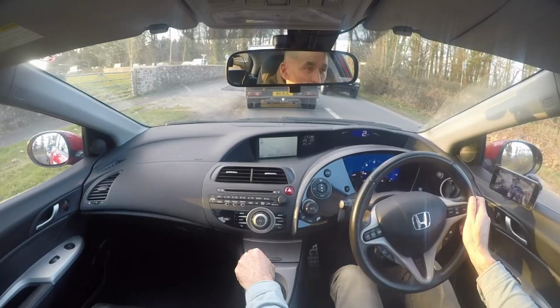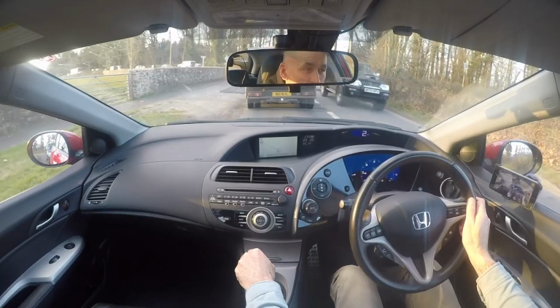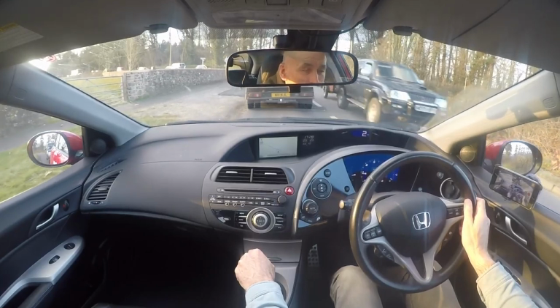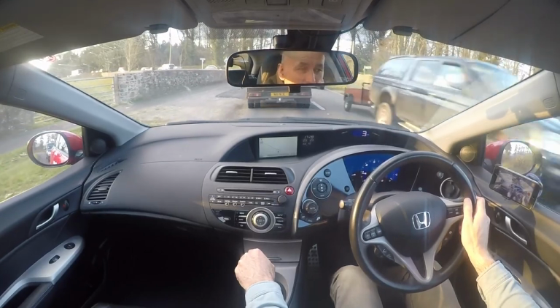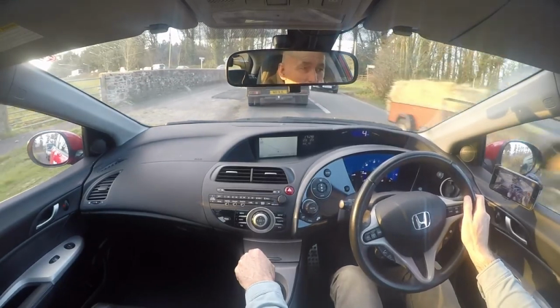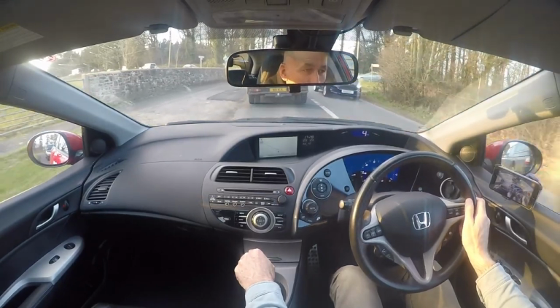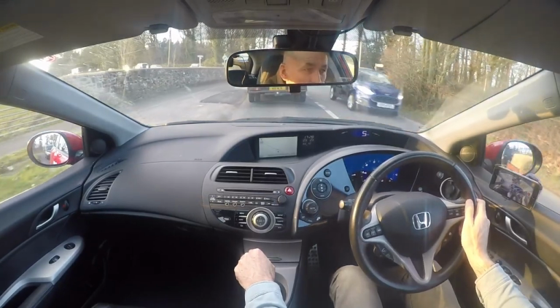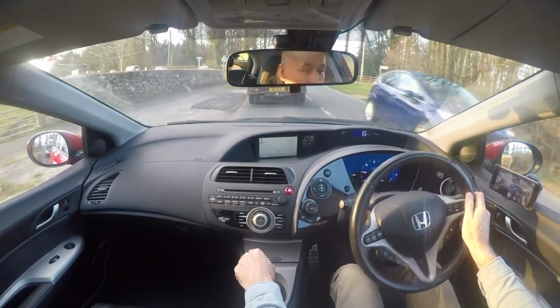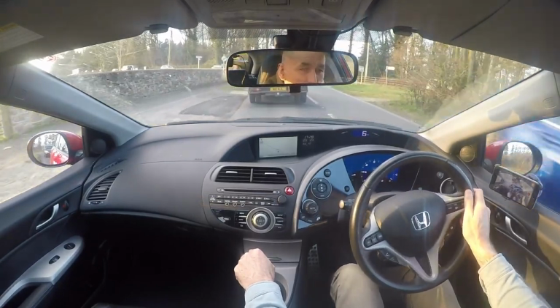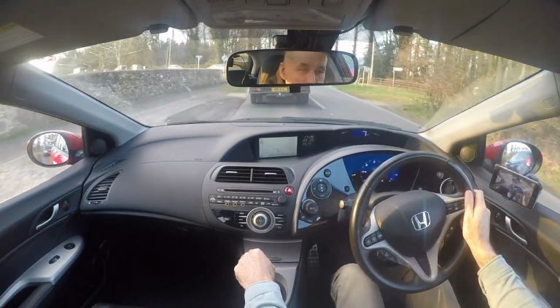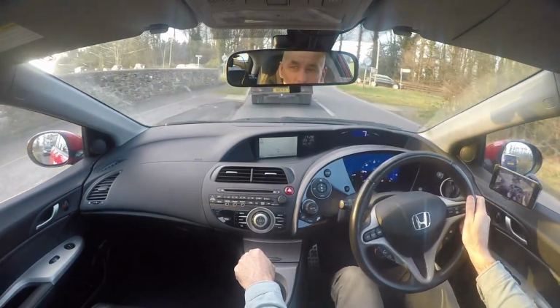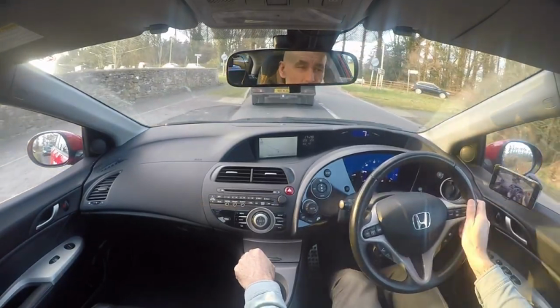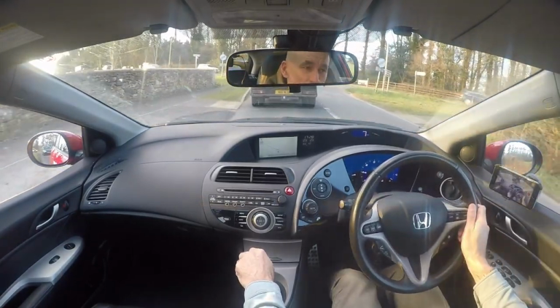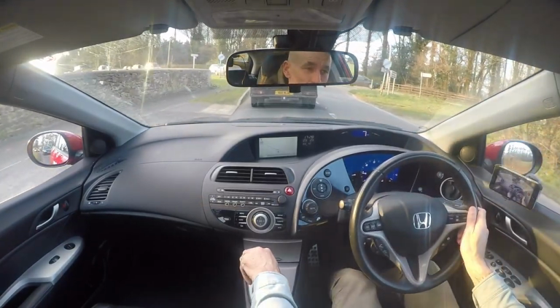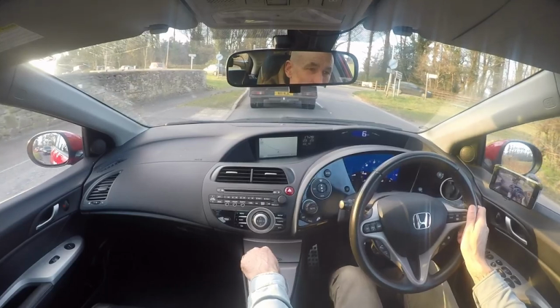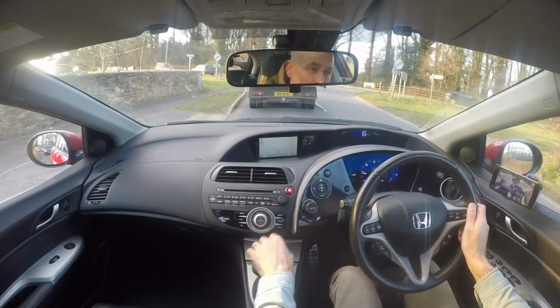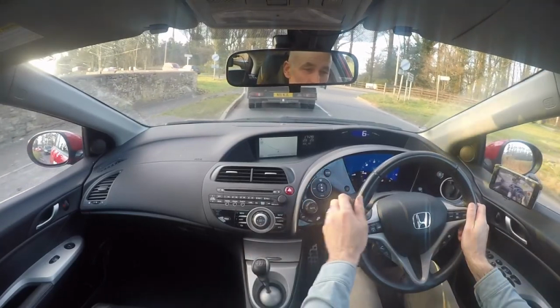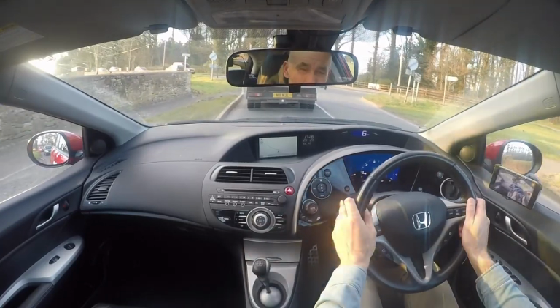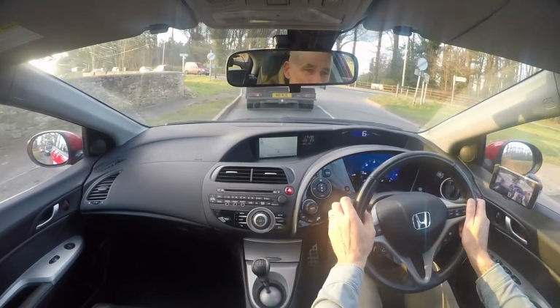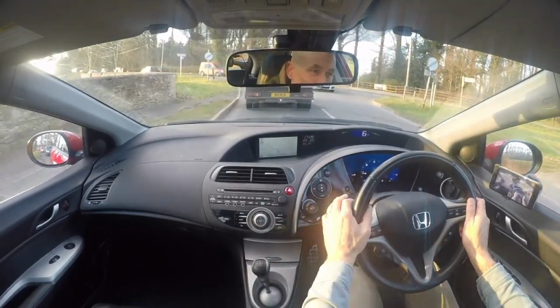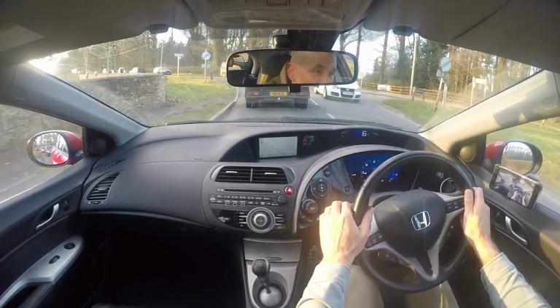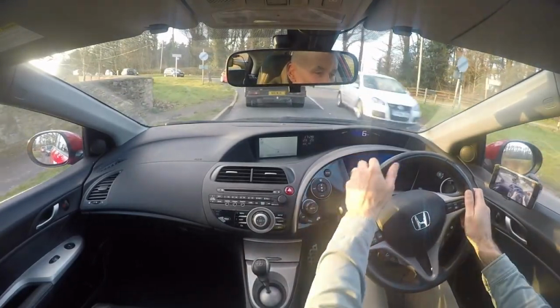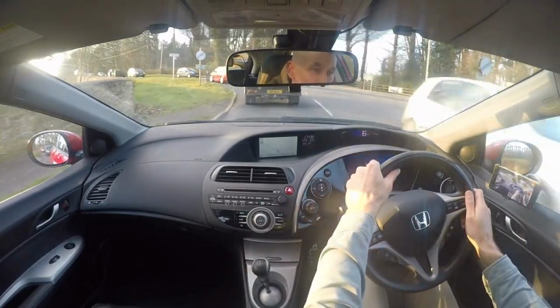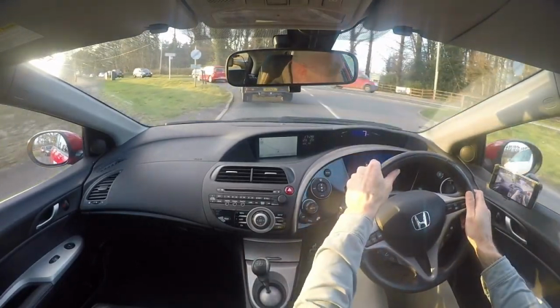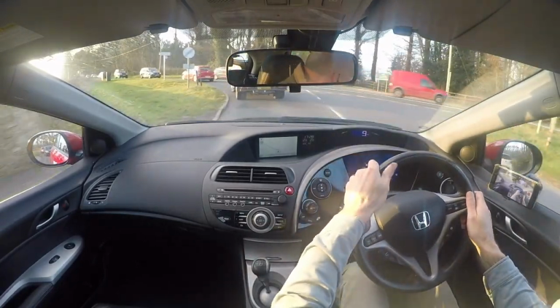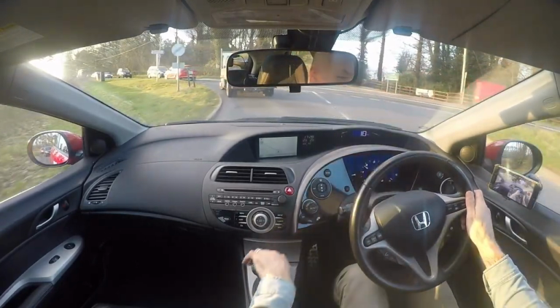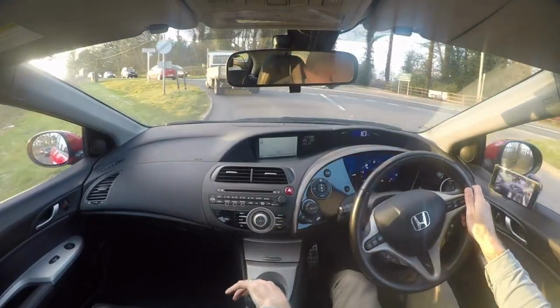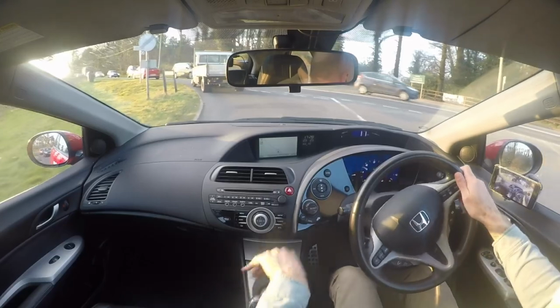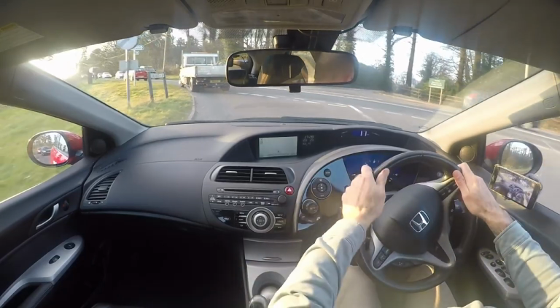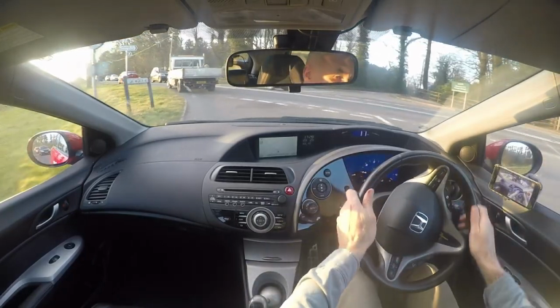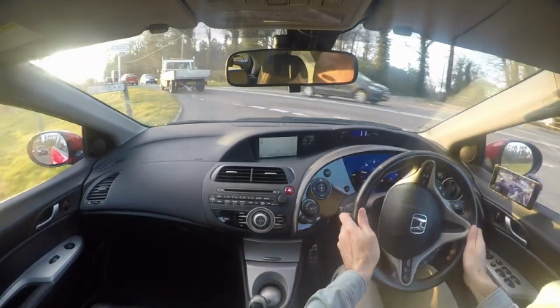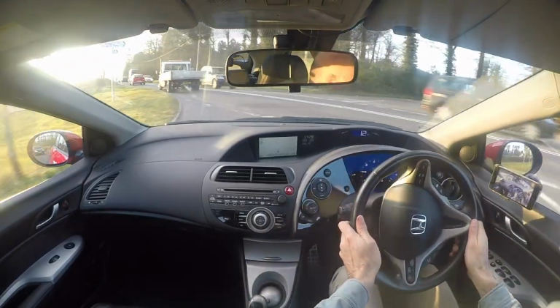Brakes on the car are solid as a rock — absolutely vibration-free, no tremors when you're pushing the brake pedal down. It's right at the top of the pedal. There's no discernible wear in the braking system at all.